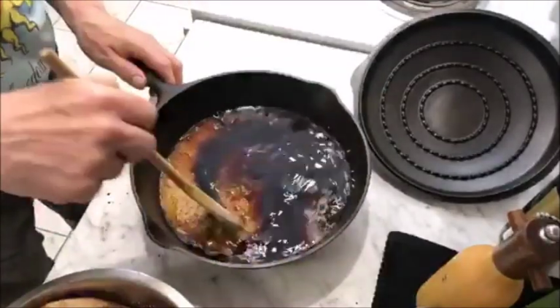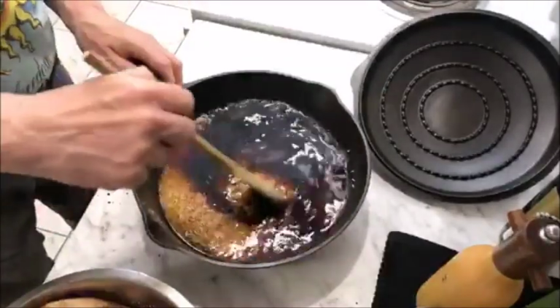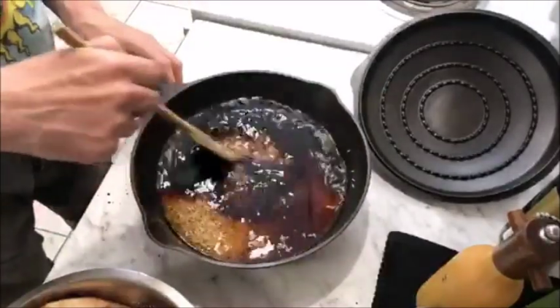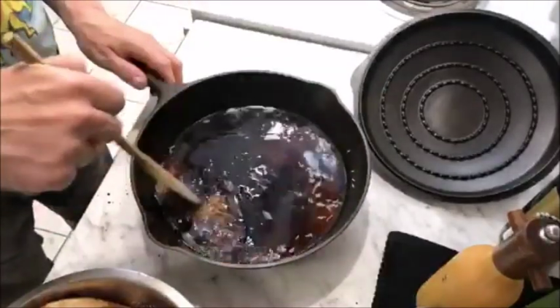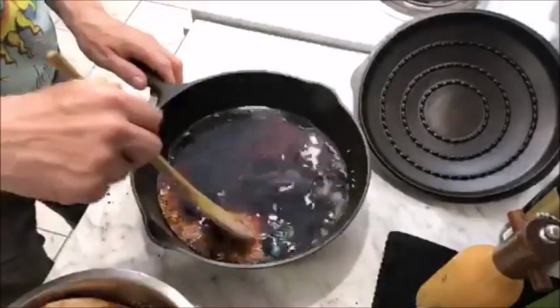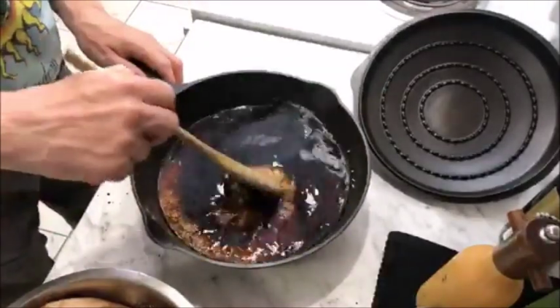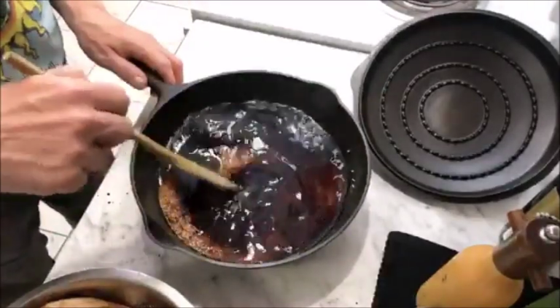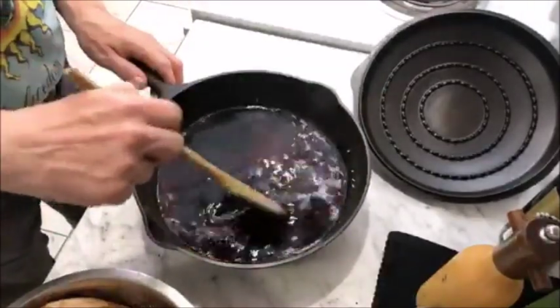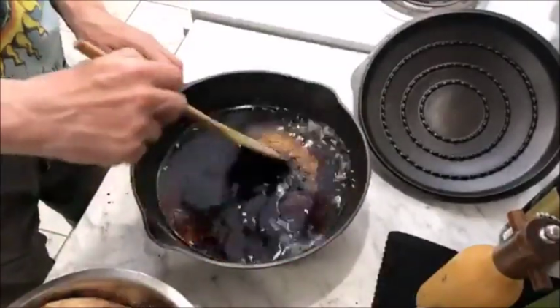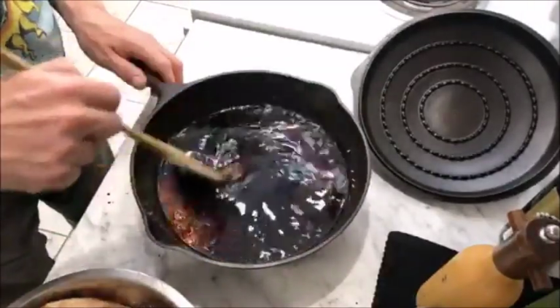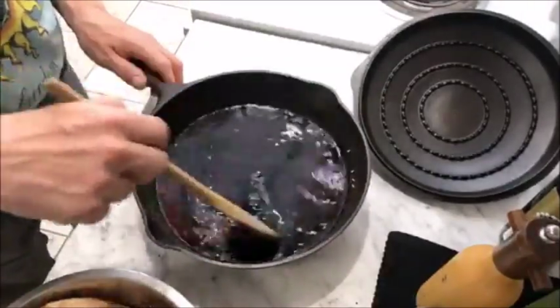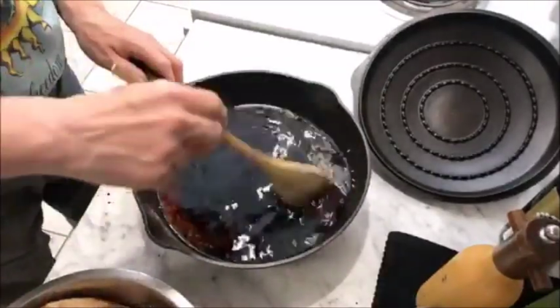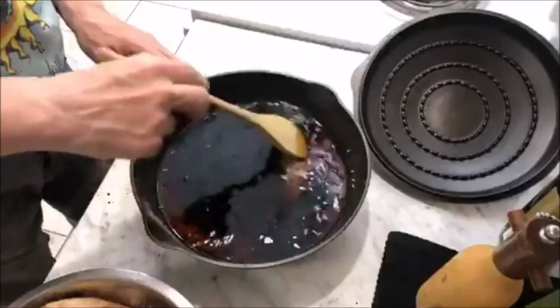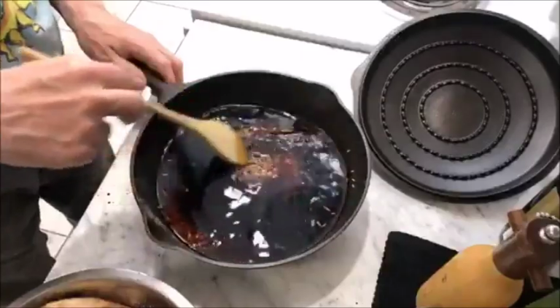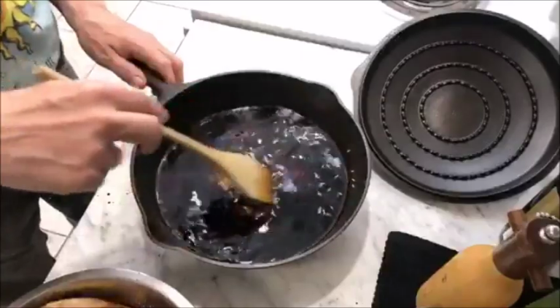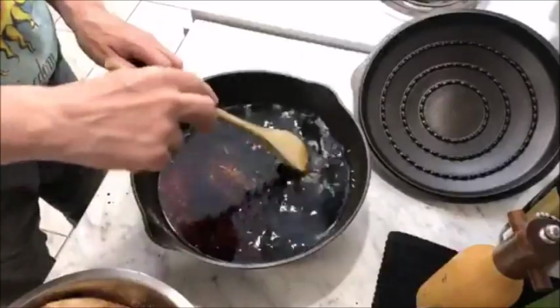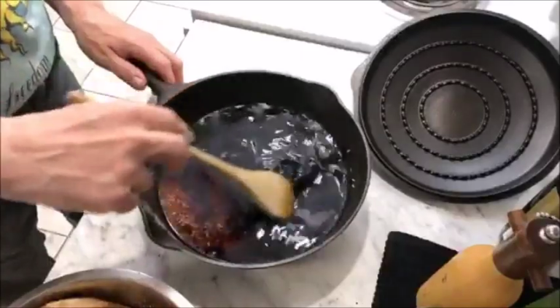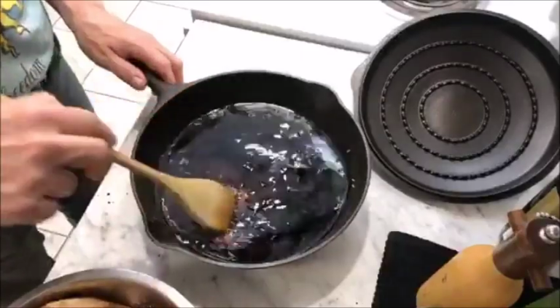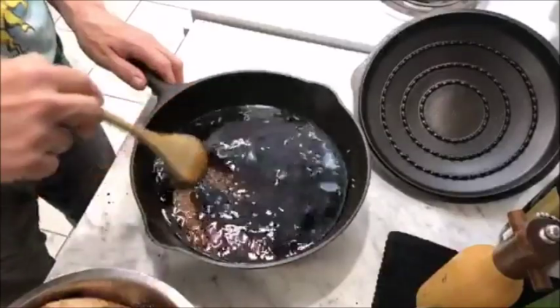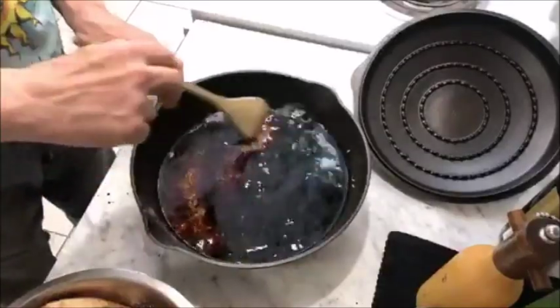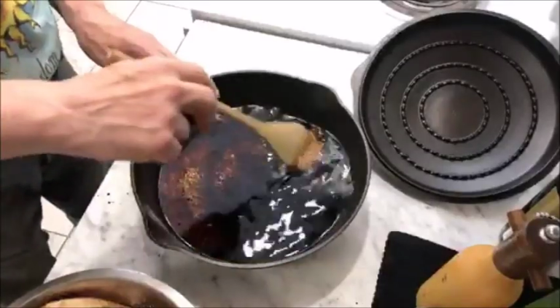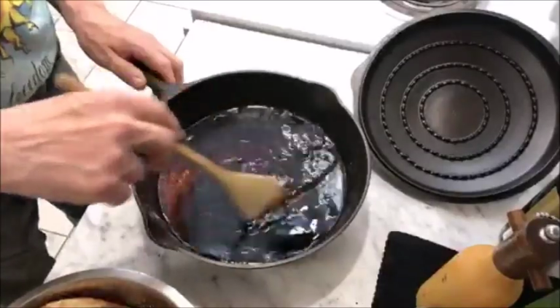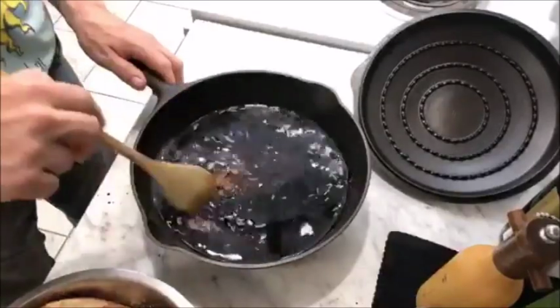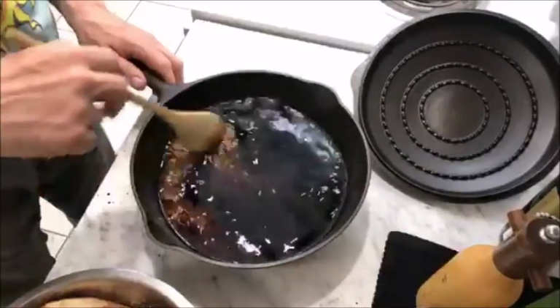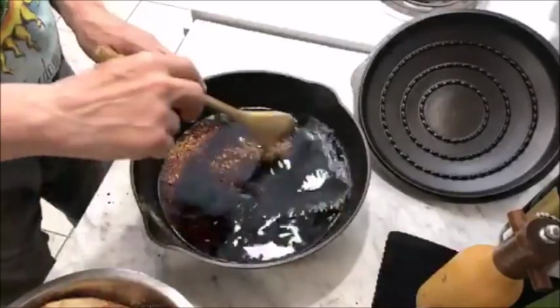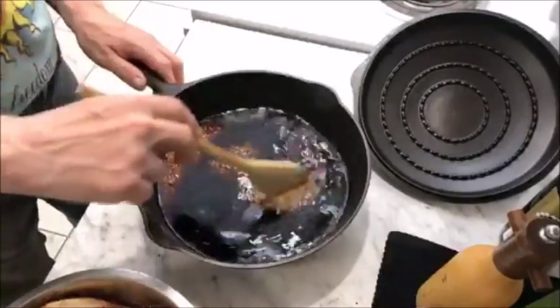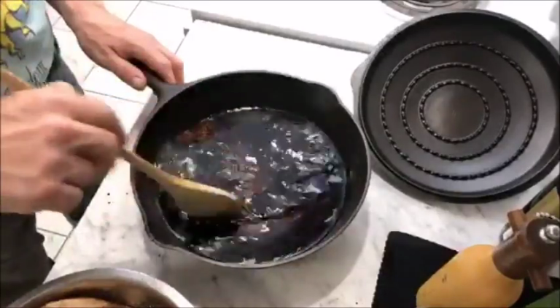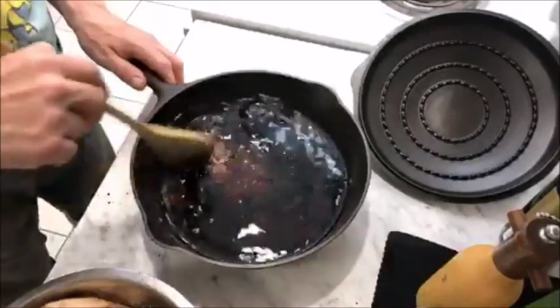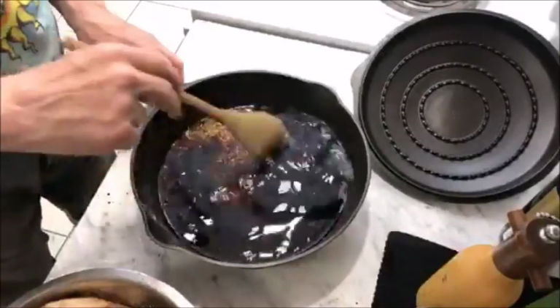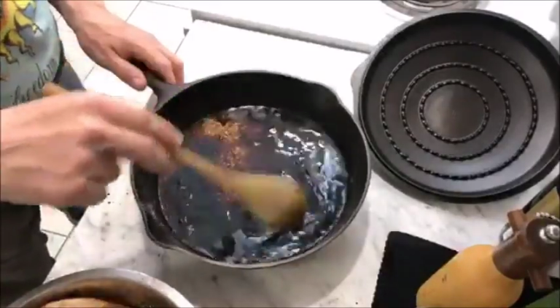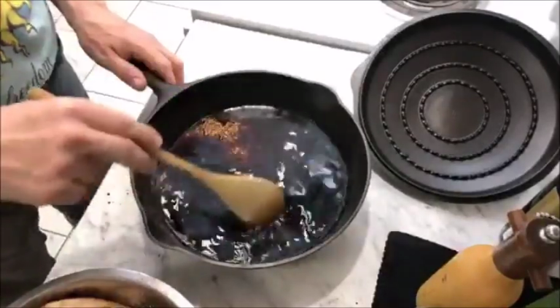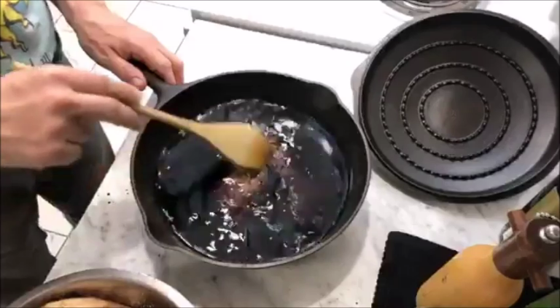Now this looks like far too much liquid for braising a chicken, but this is just right — the rice is going to absorb the liquid.